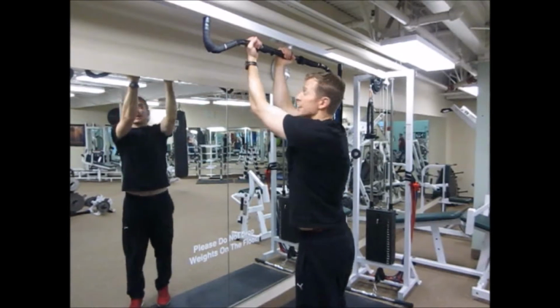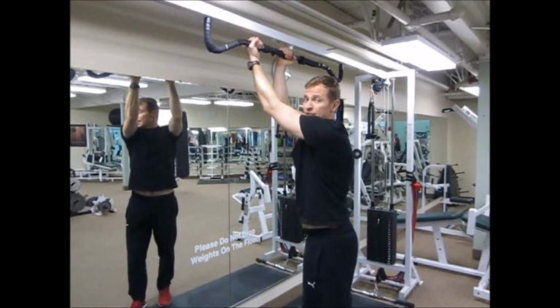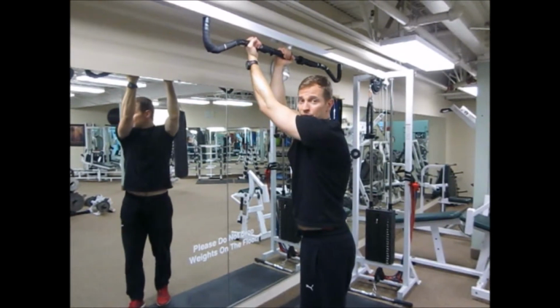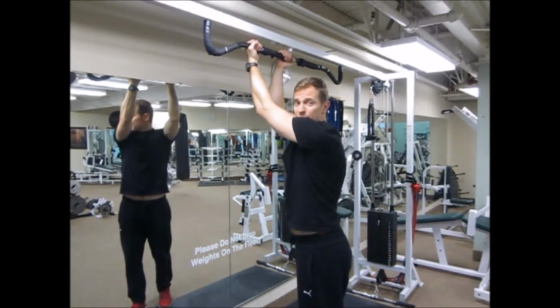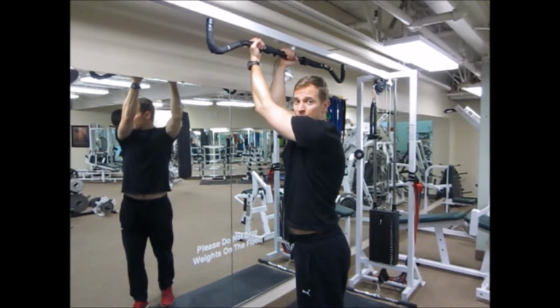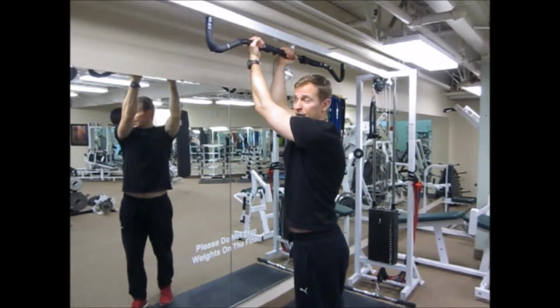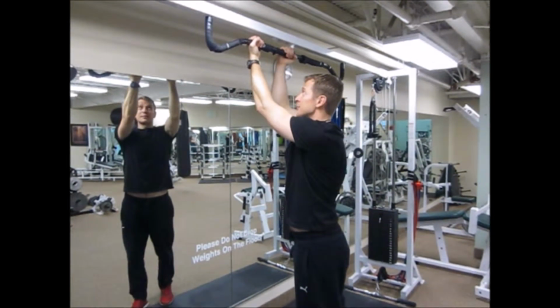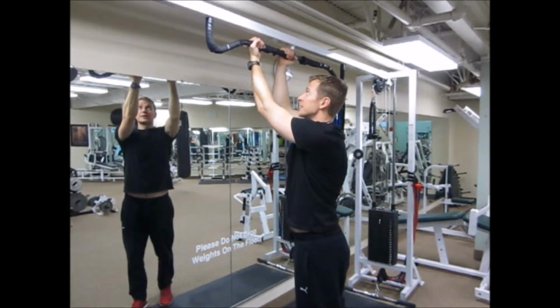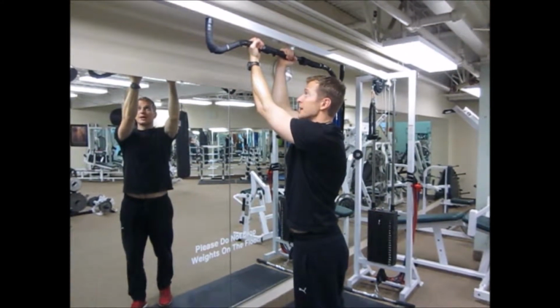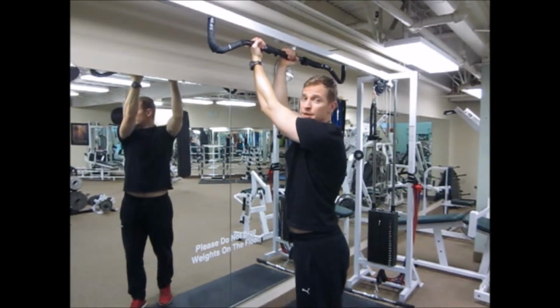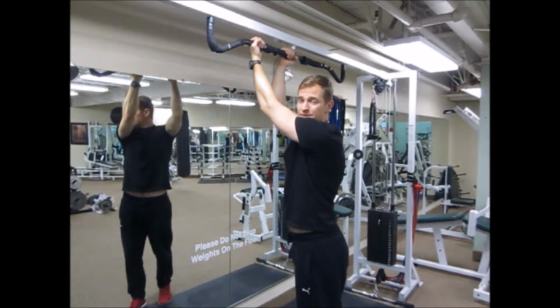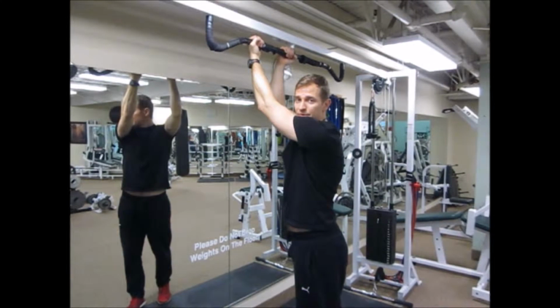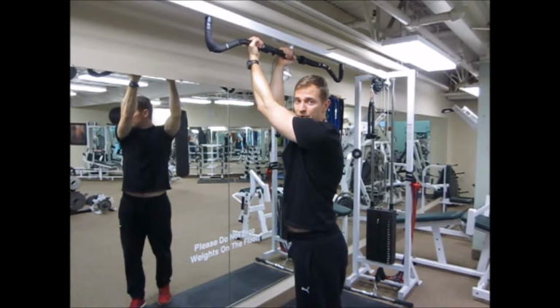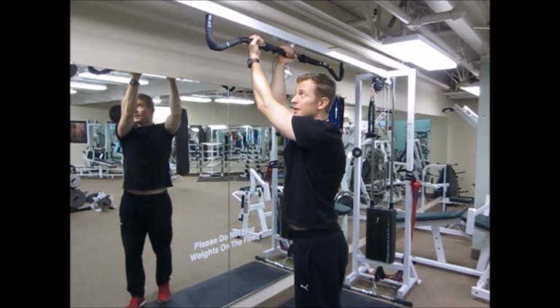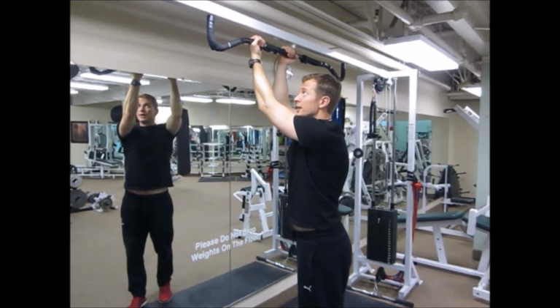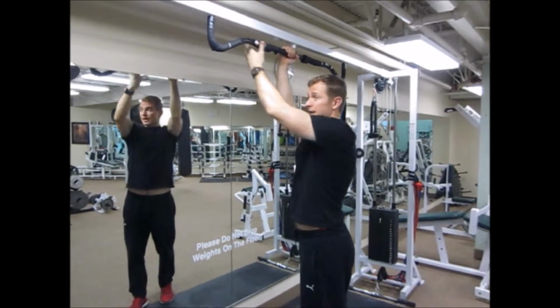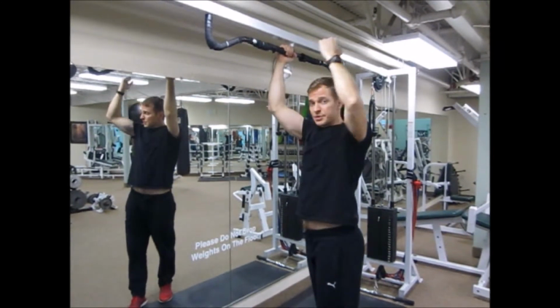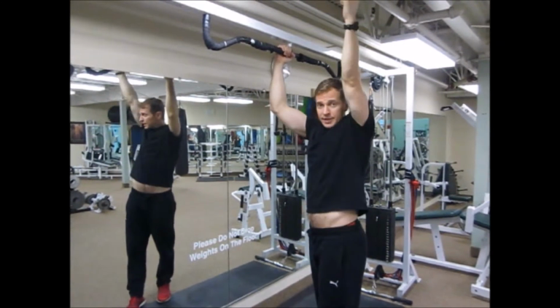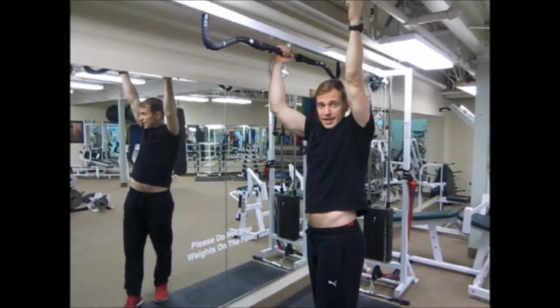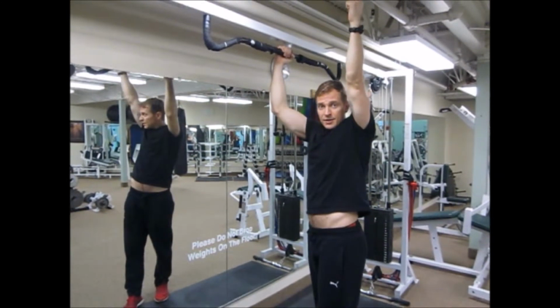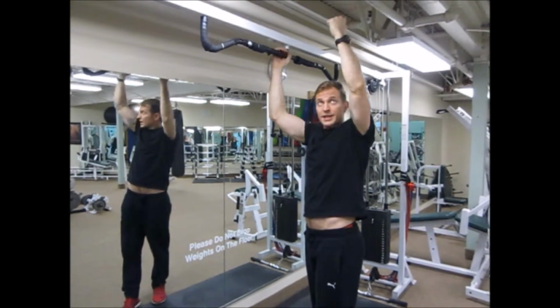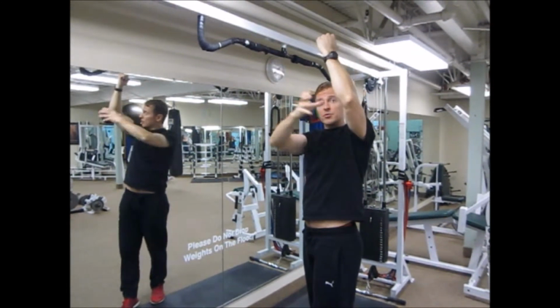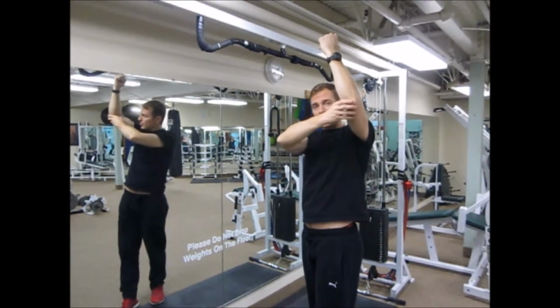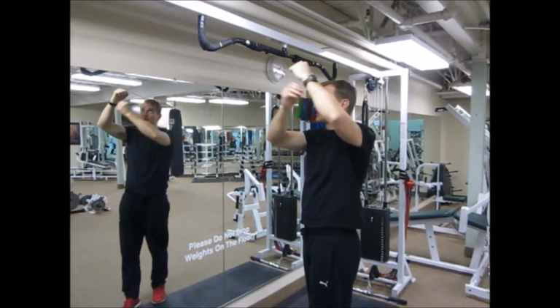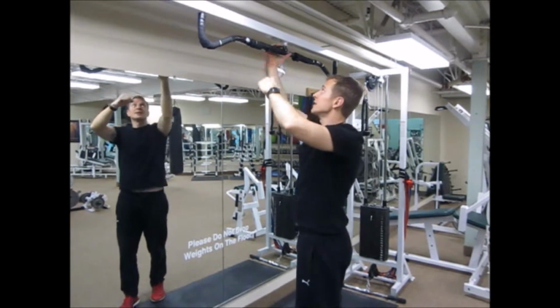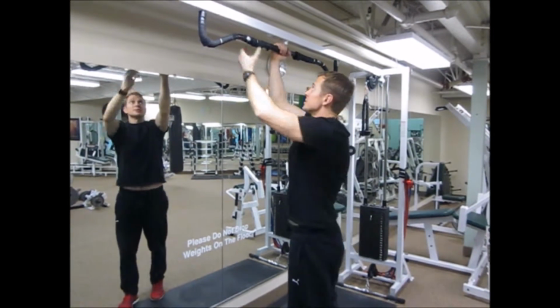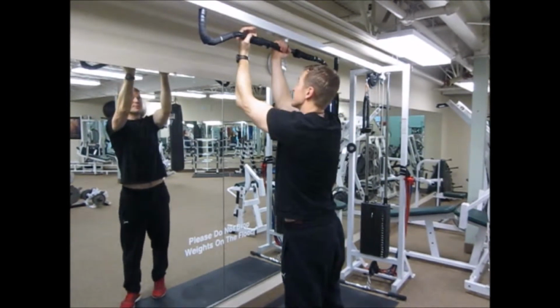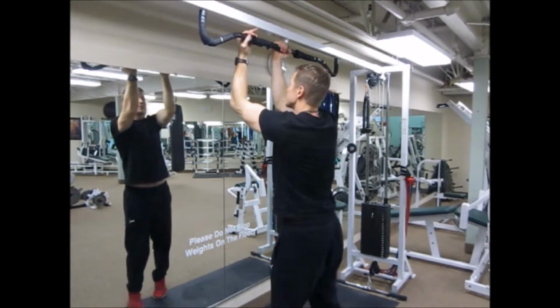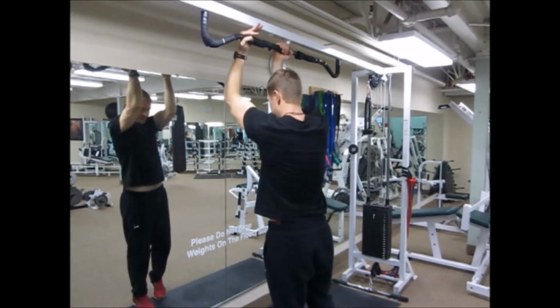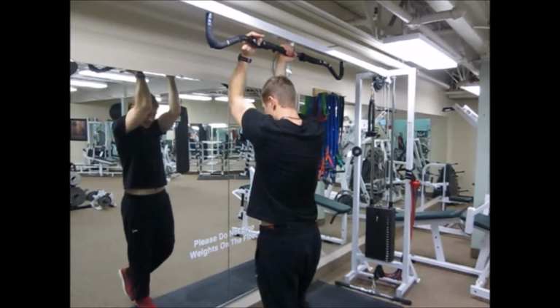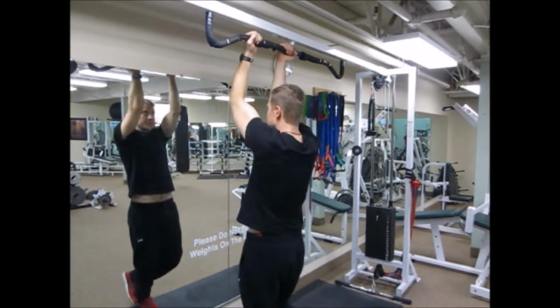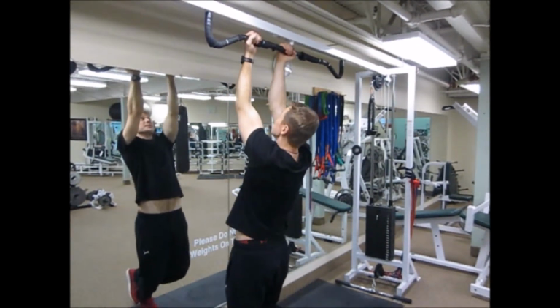Alright, so the next one I'll do a few pull-ups in a row. I'm going to come down at the bottom of the pull-up without touching my feet down, but I'm not going to come to a complete dead hang where I let all the weight go to my joints — my shoulders and my elbows. And I'll just do a few of these.